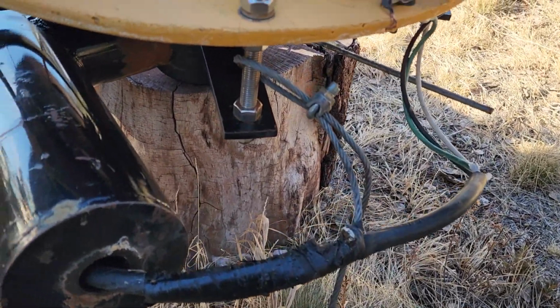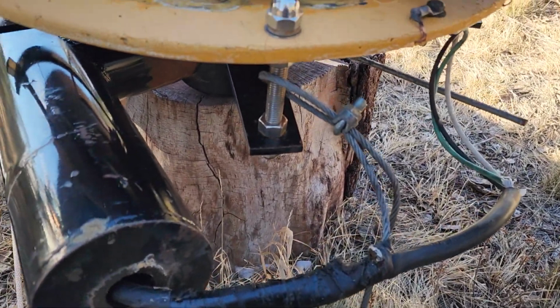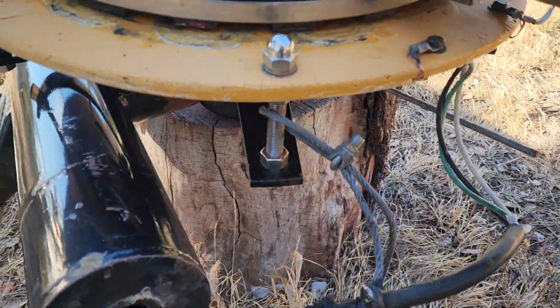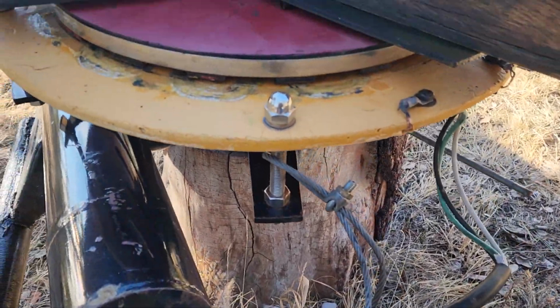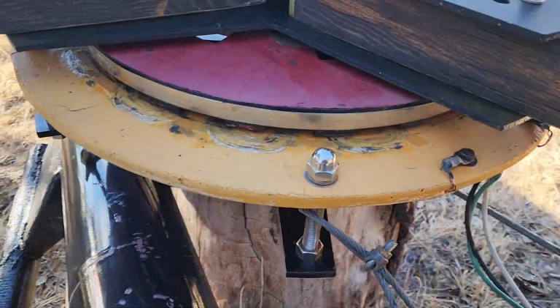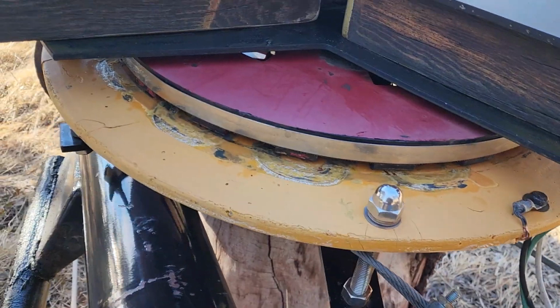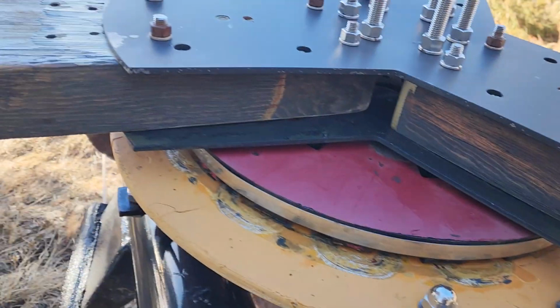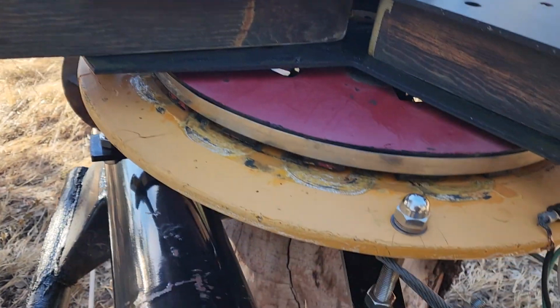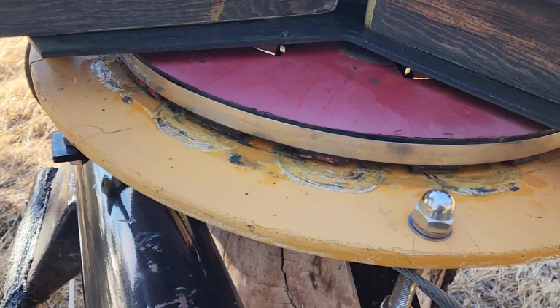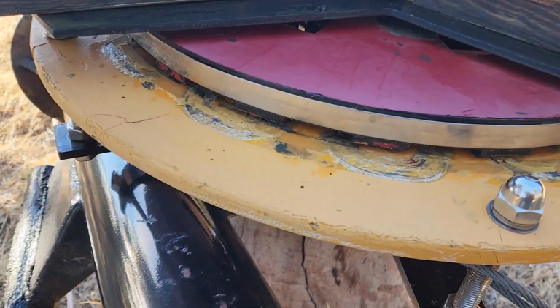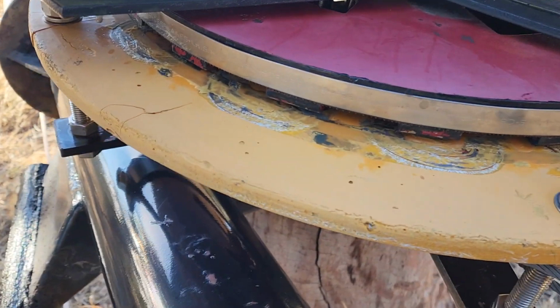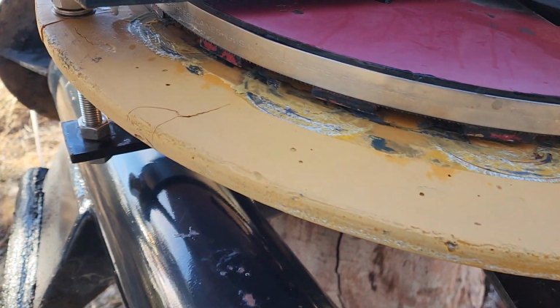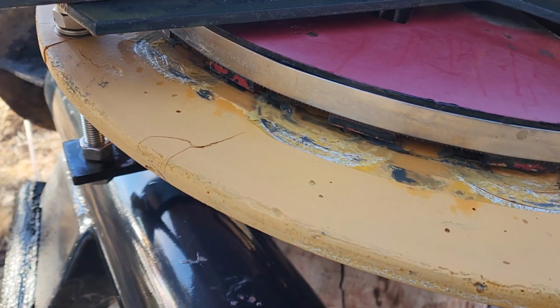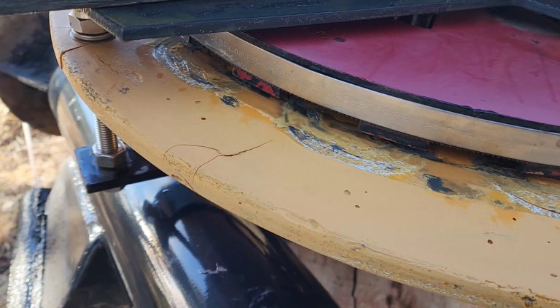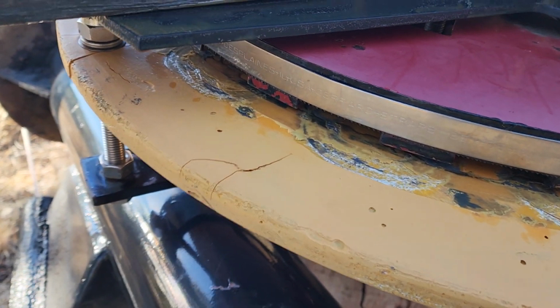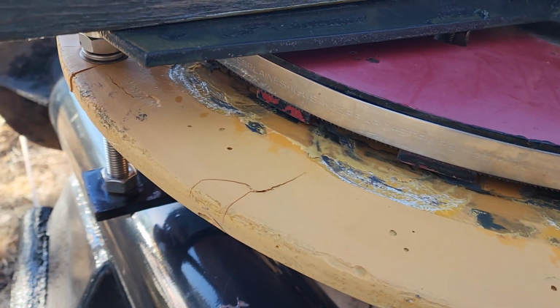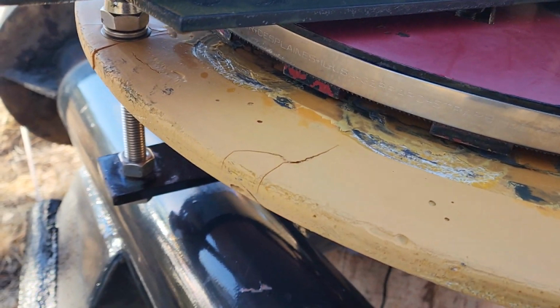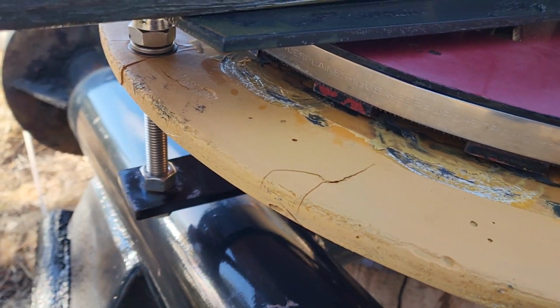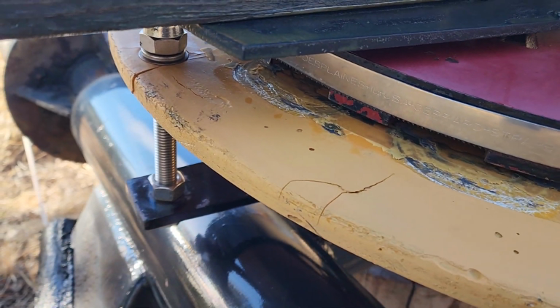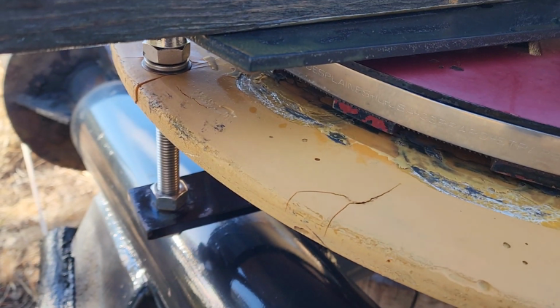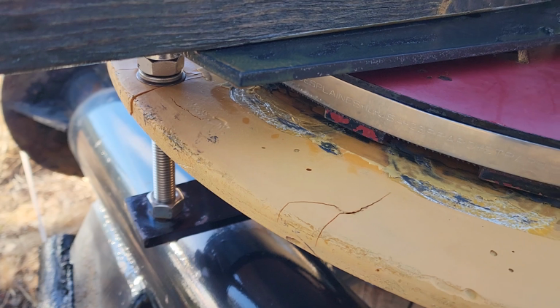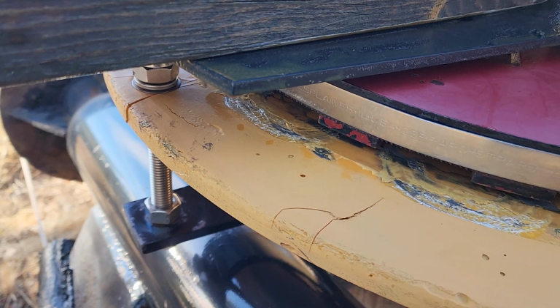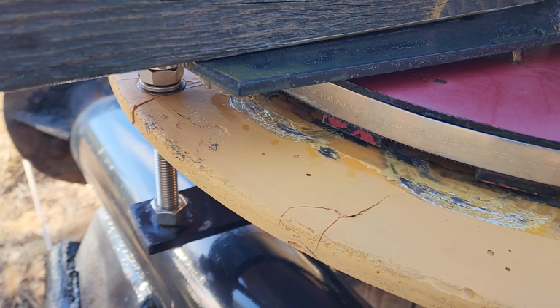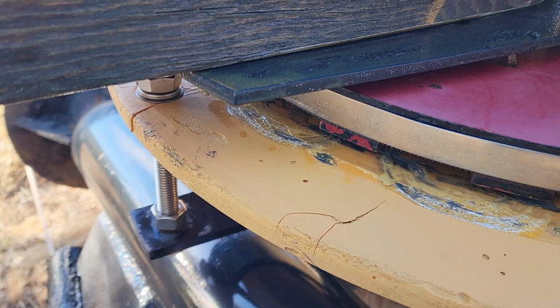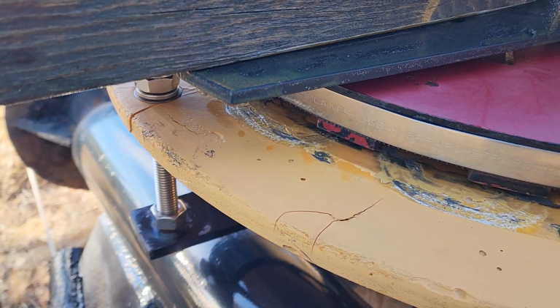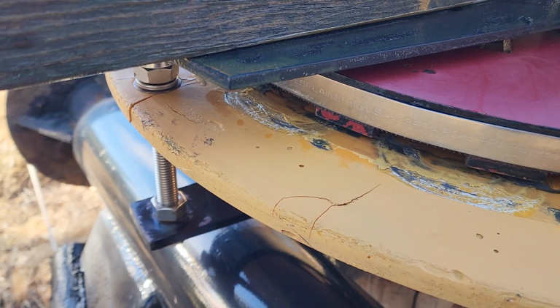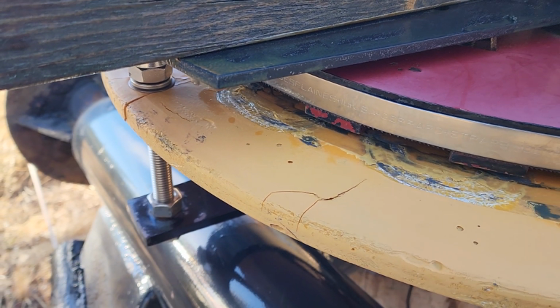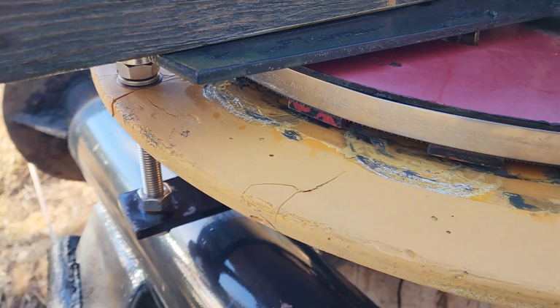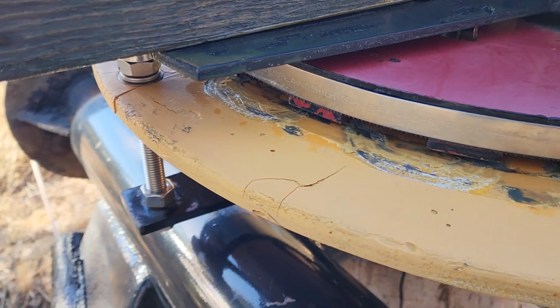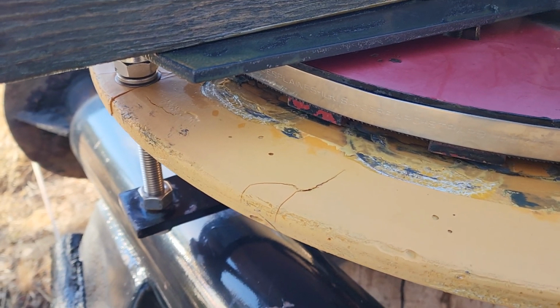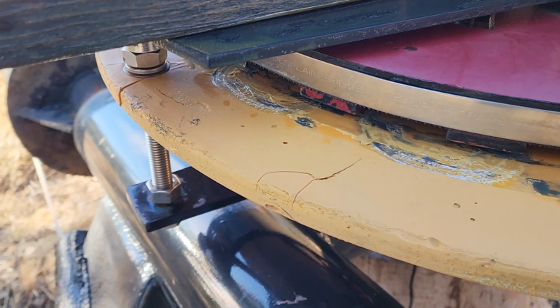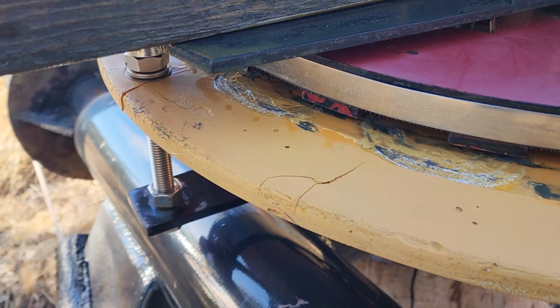The machine's fine, but it is interesting to see damage to the stator over all these years. This stator was cracked out of the mold. I cast it with polyurethane or polyester resin.